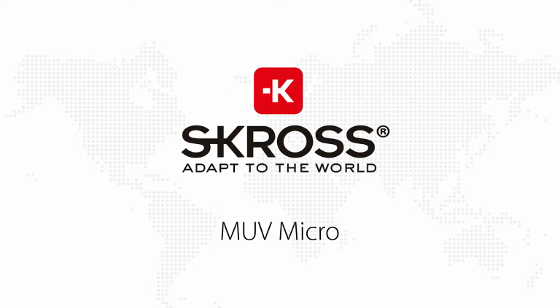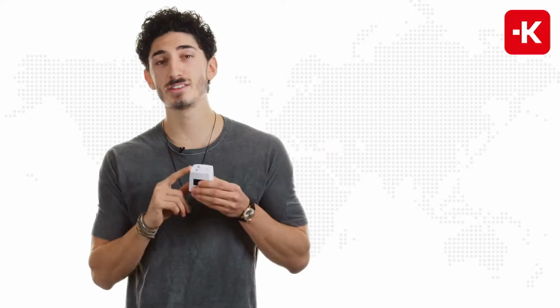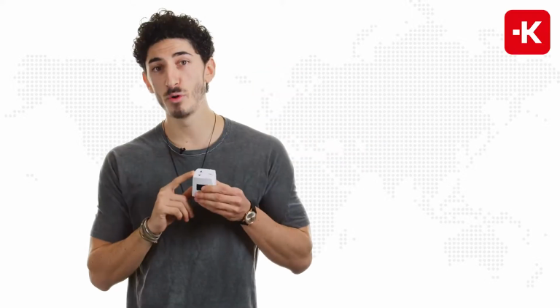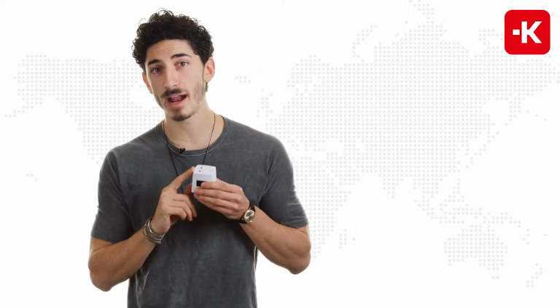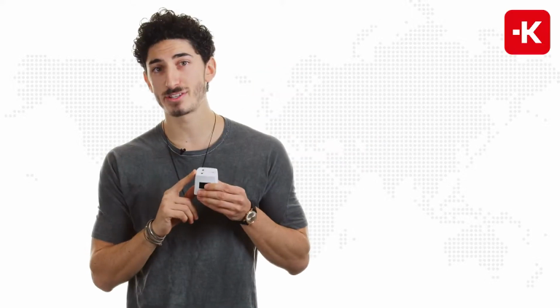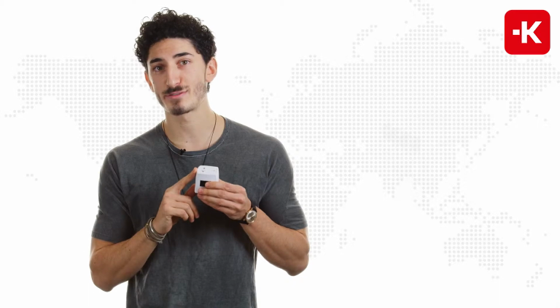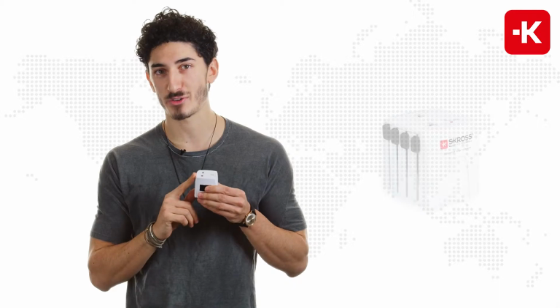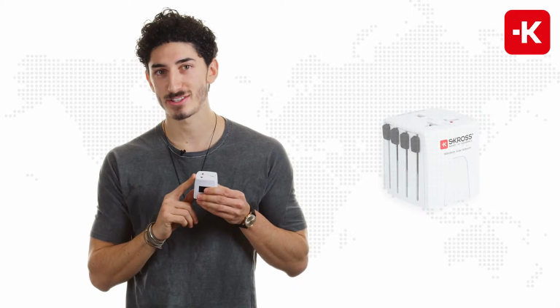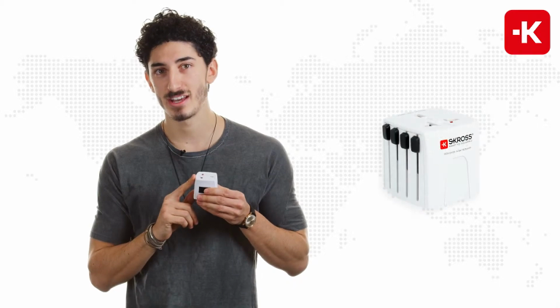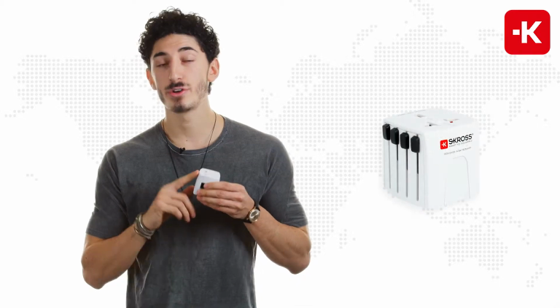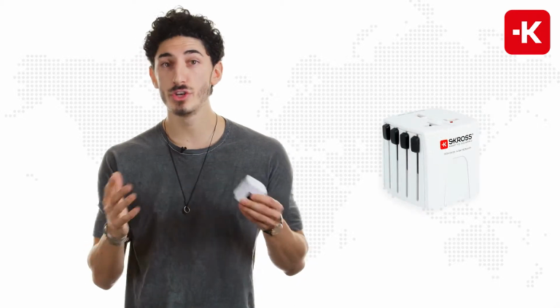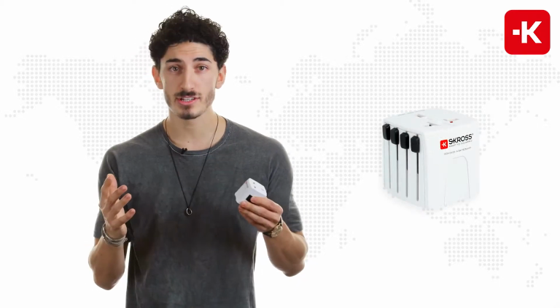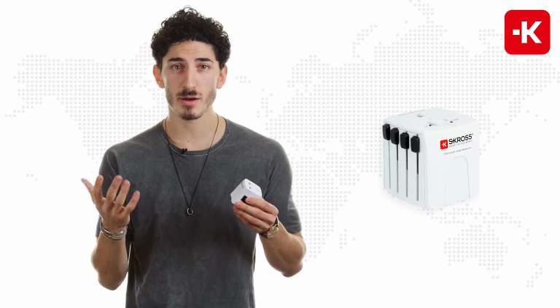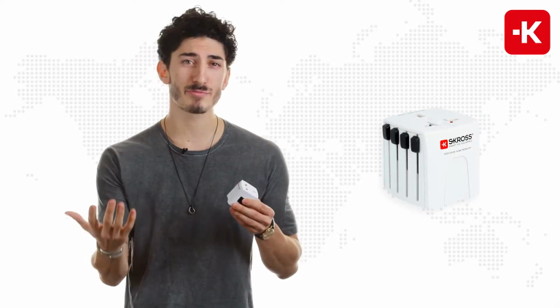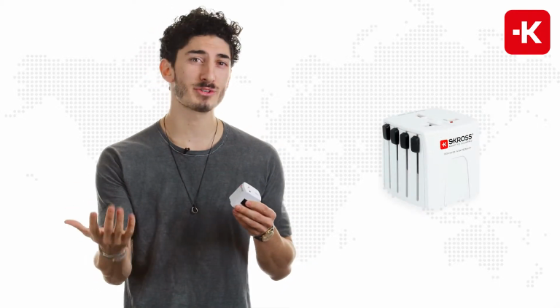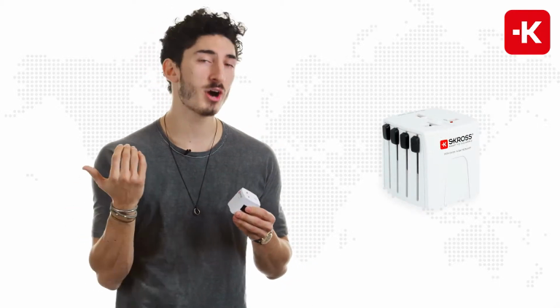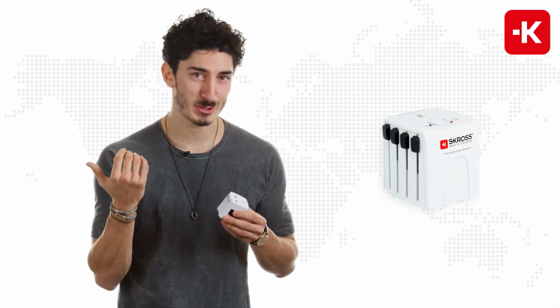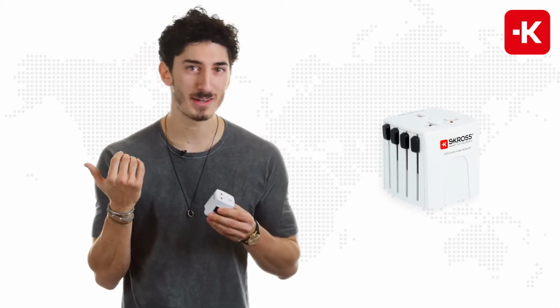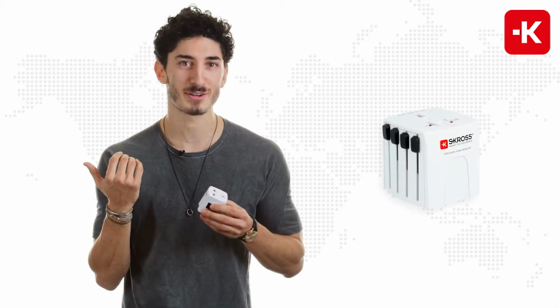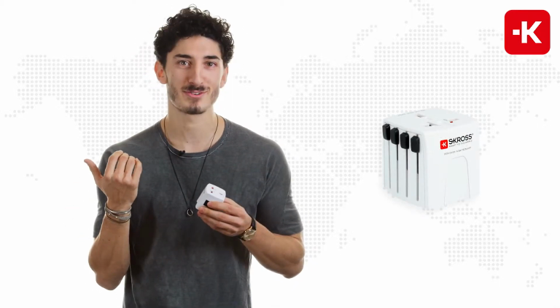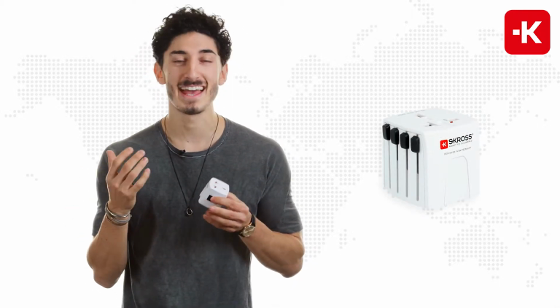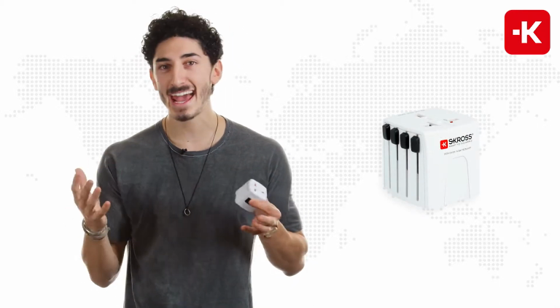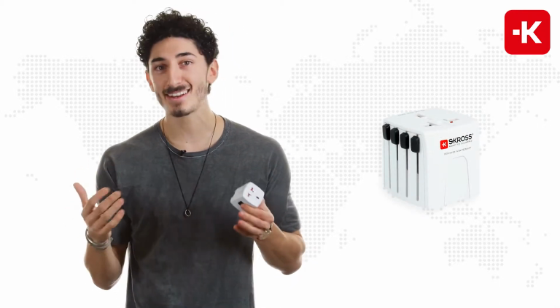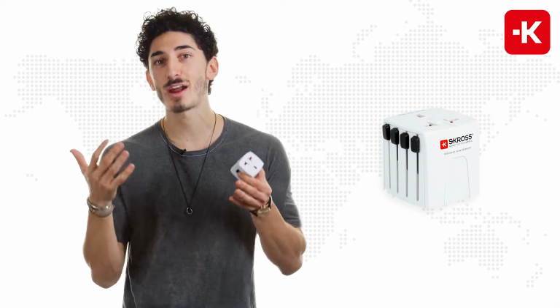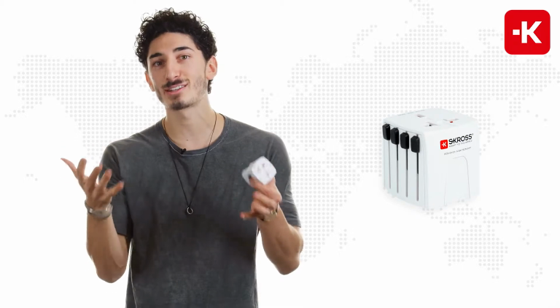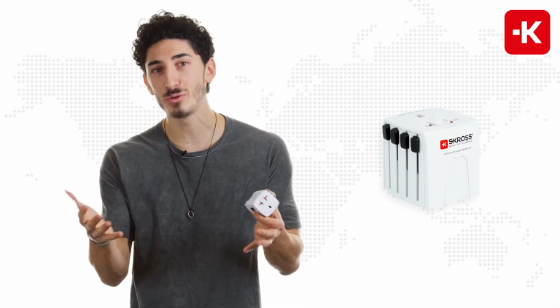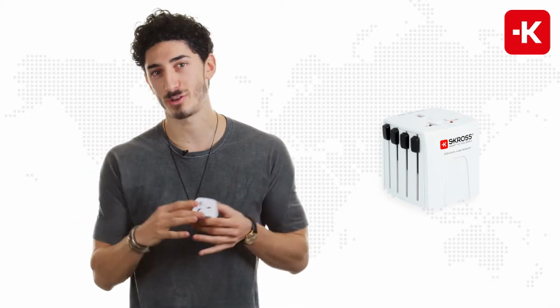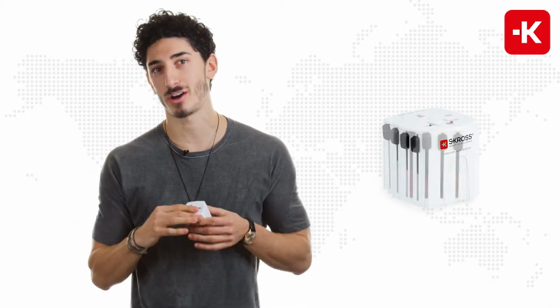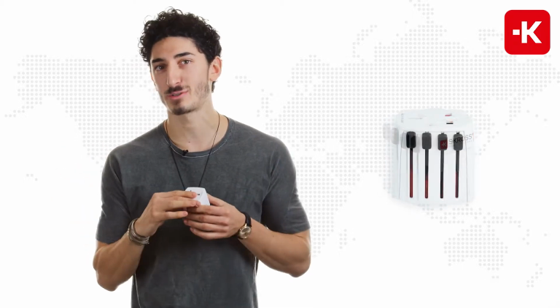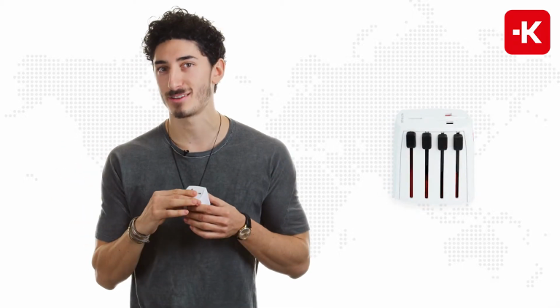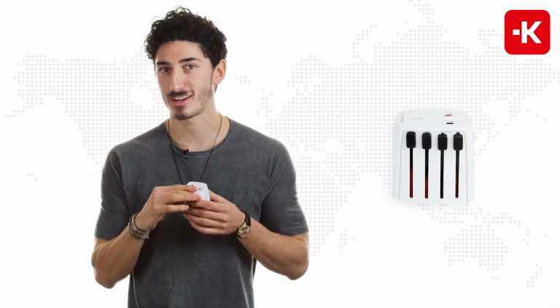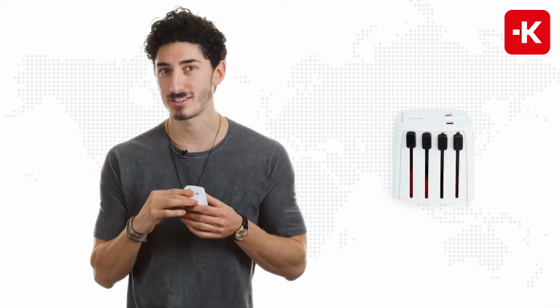This is the Move Micro Series from Scross. You can use it coming from over 220 different countries and traveling to over 220 different countries.